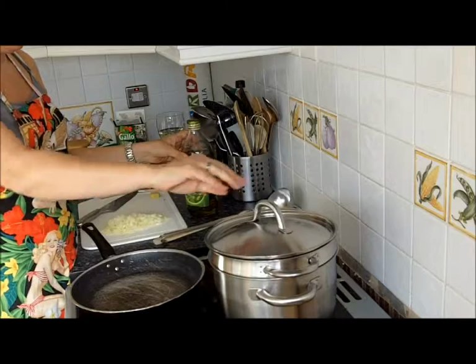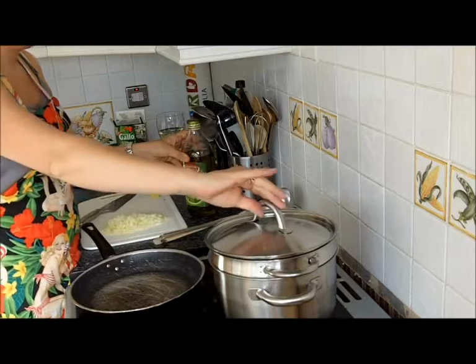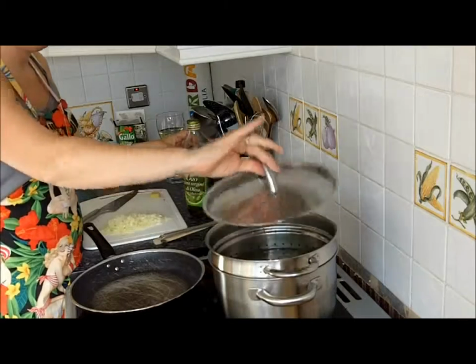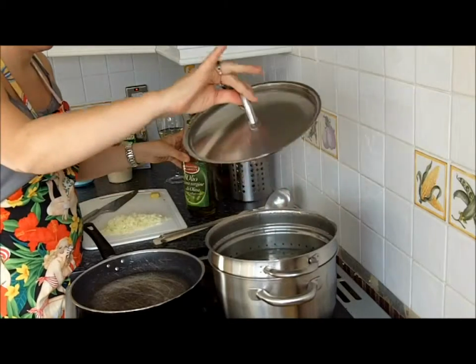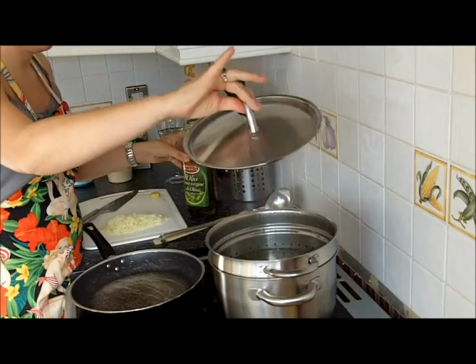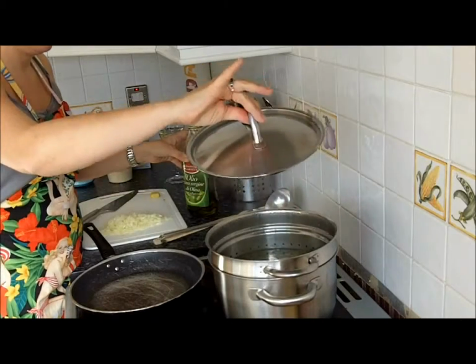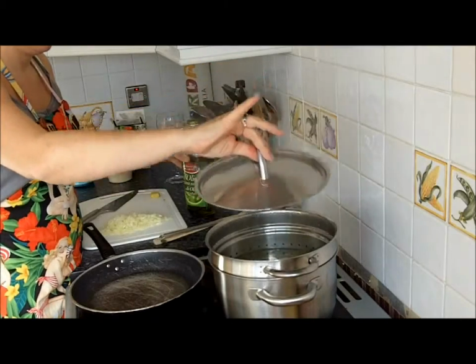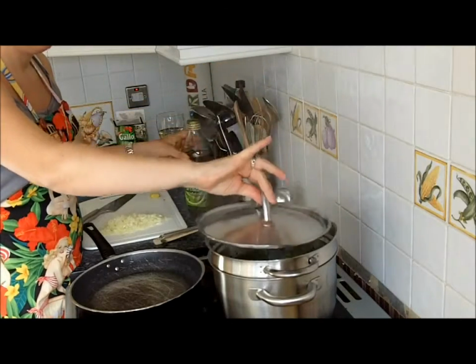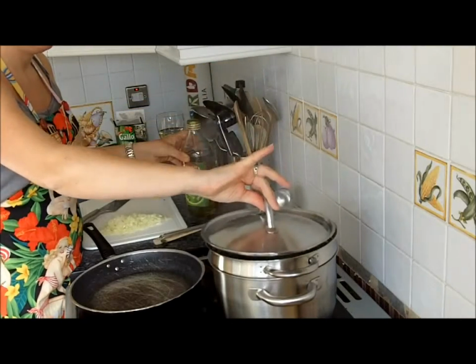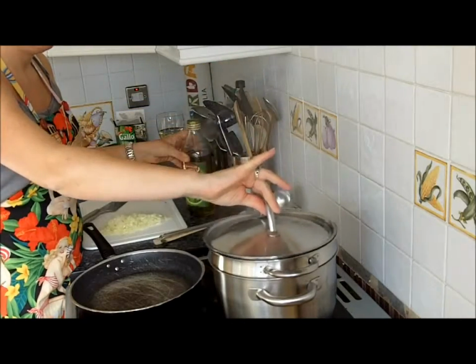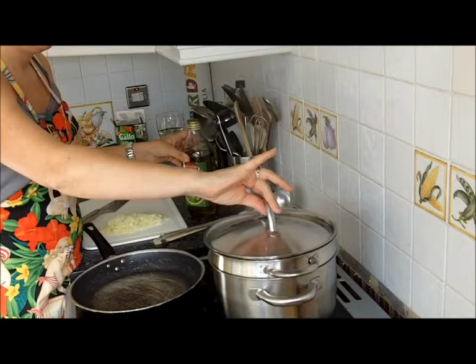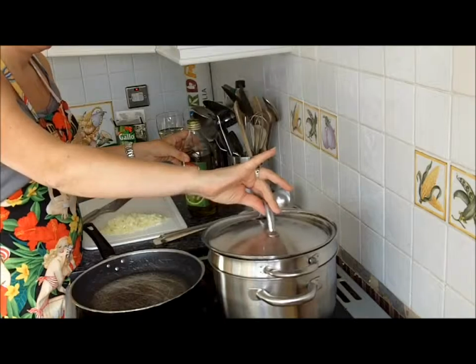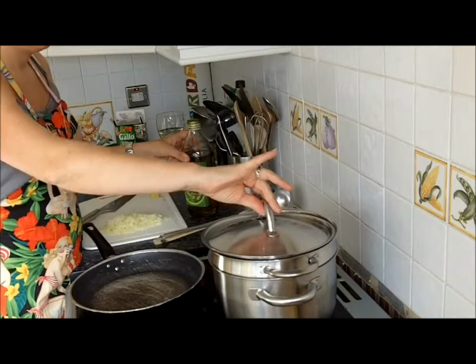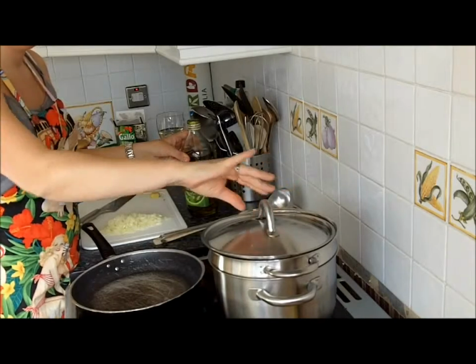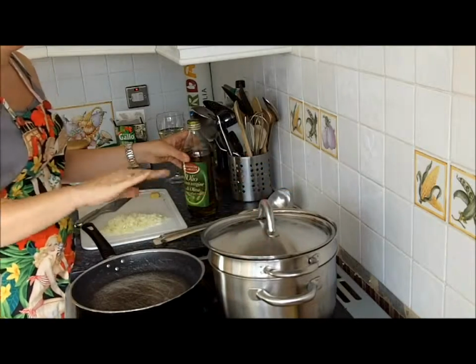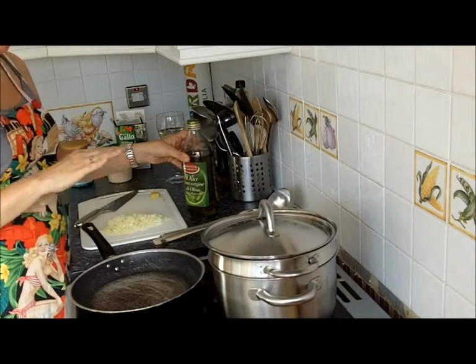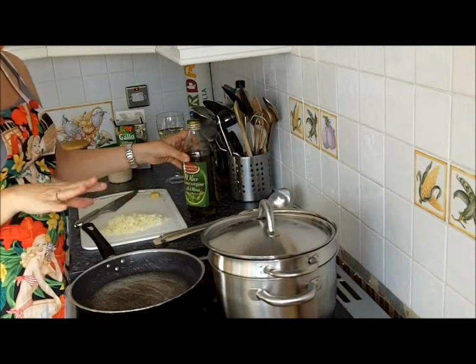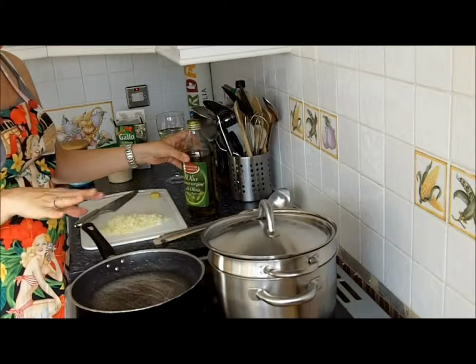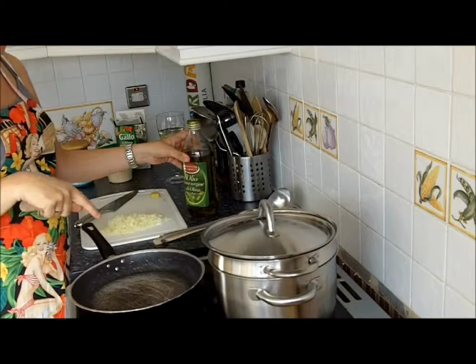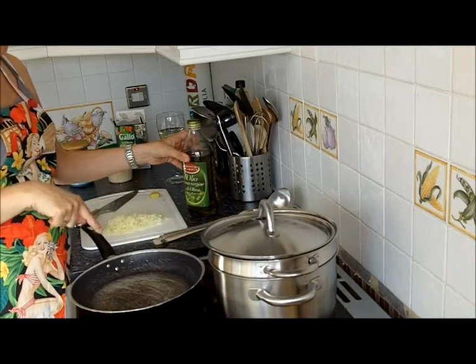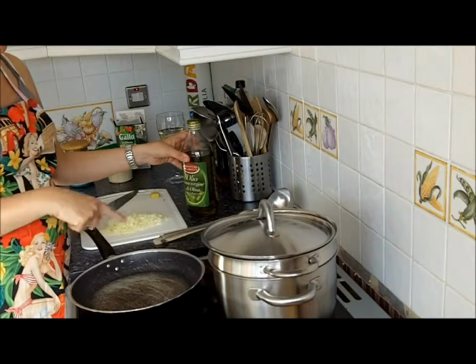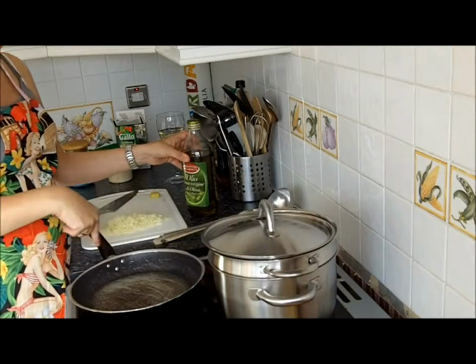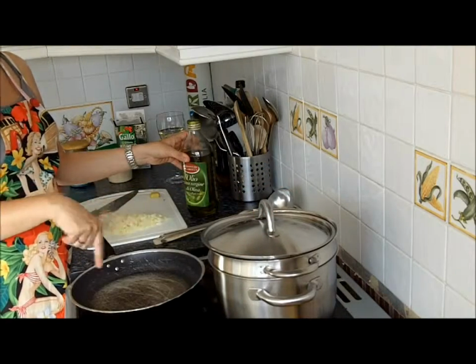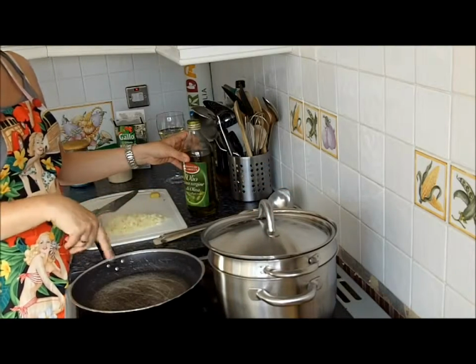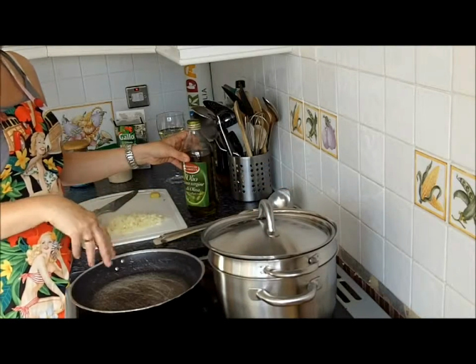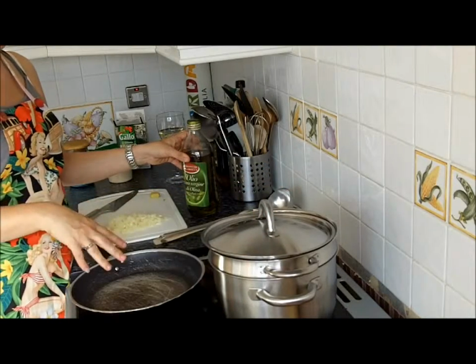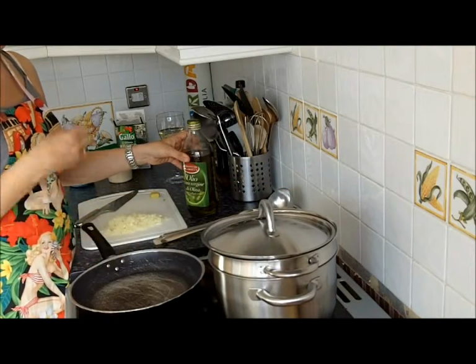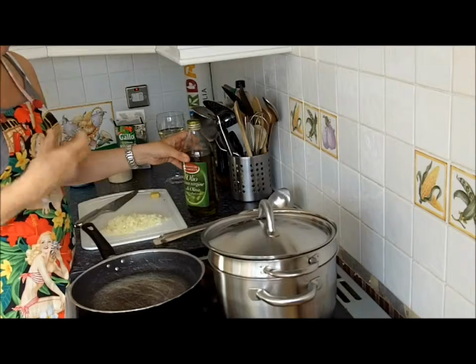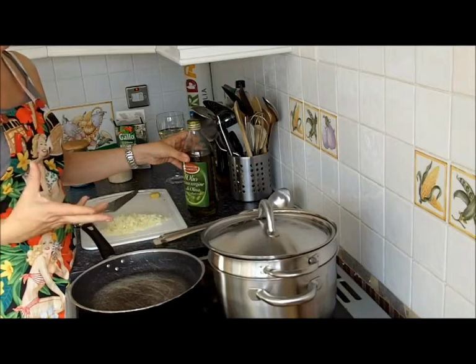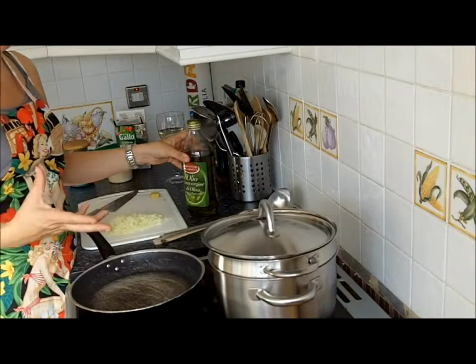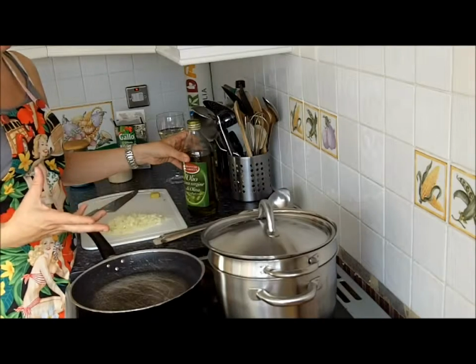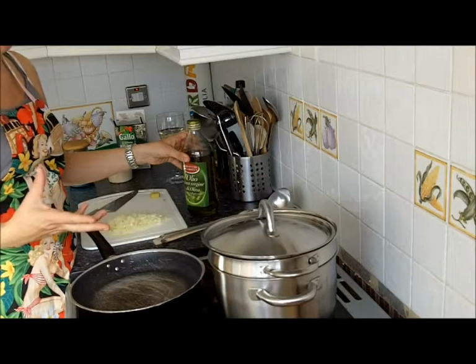The asparagus is in there and very nearly done. I'm not cooking it completely because it's going to be cooking for another 20 minutes in the risotto and I don't want it to go too mushy.